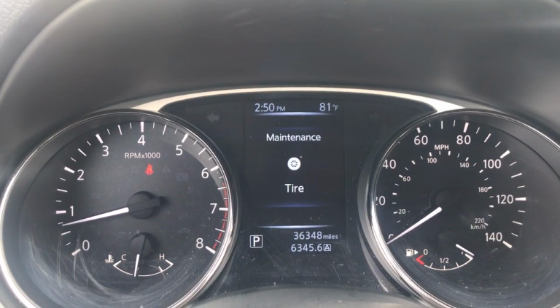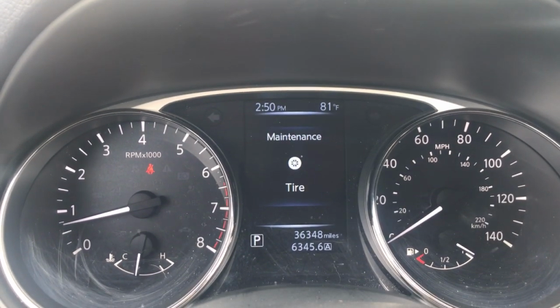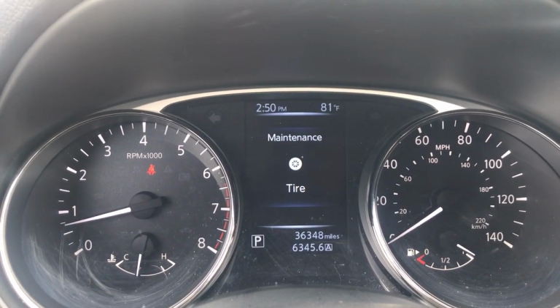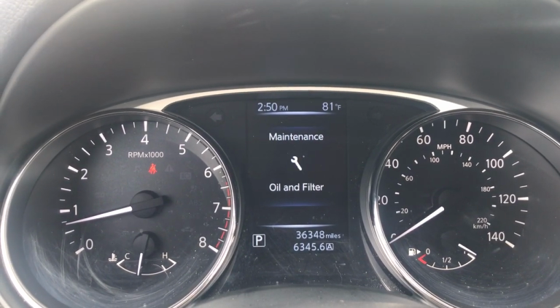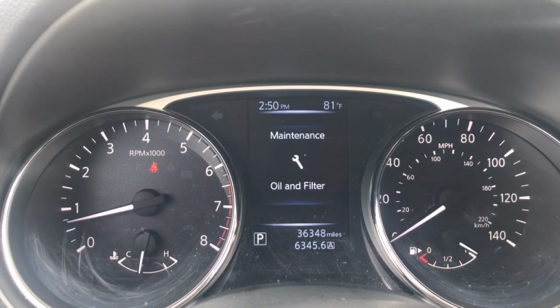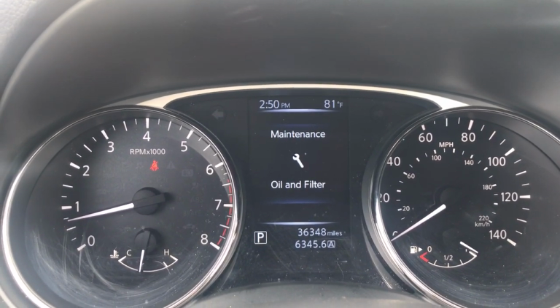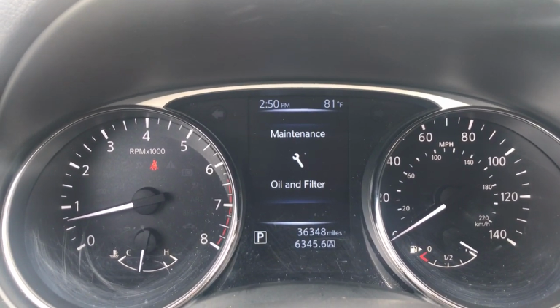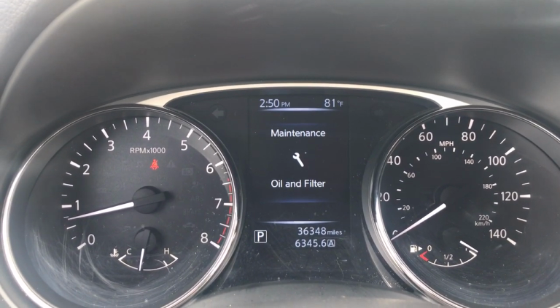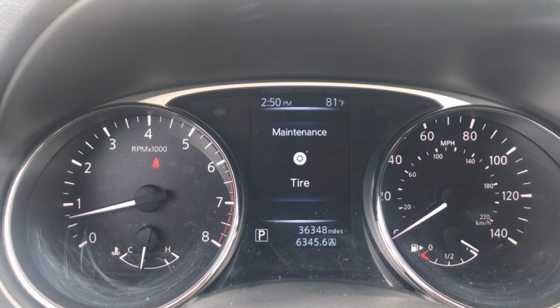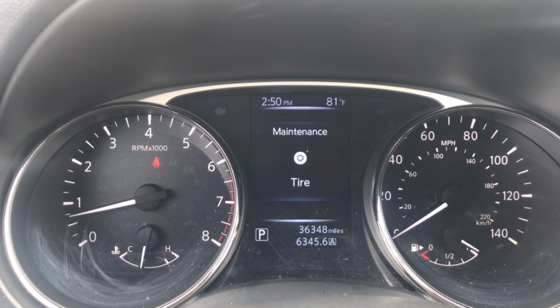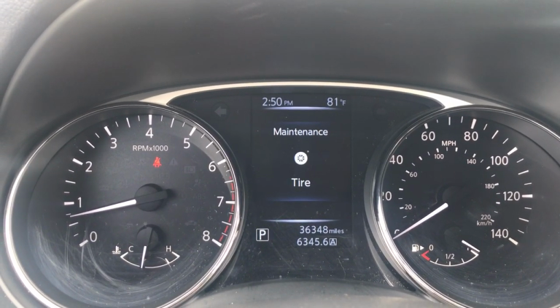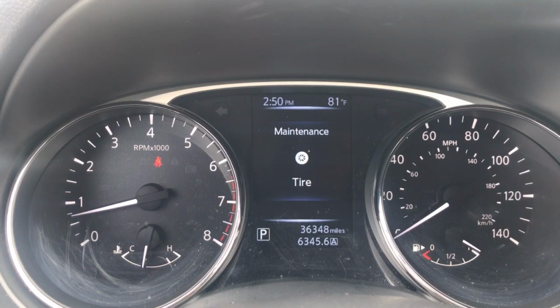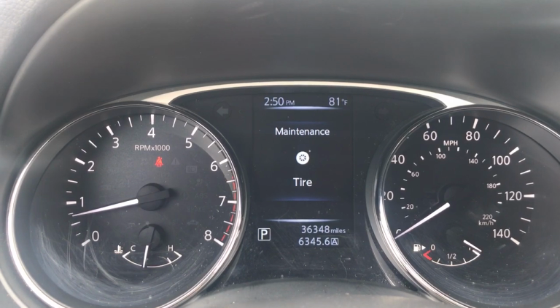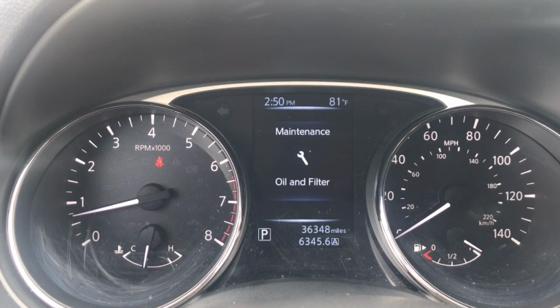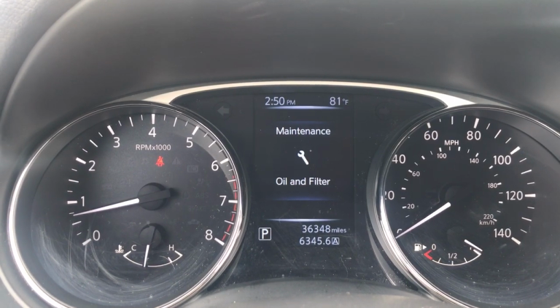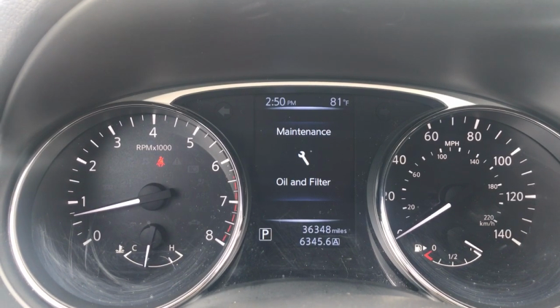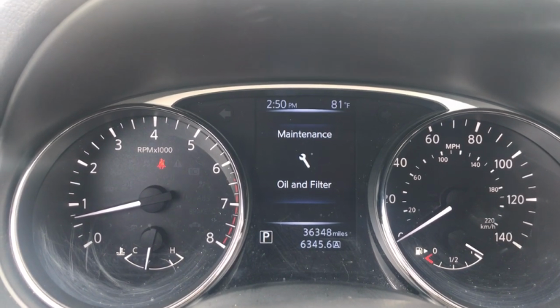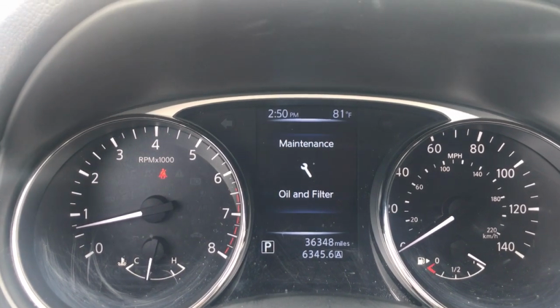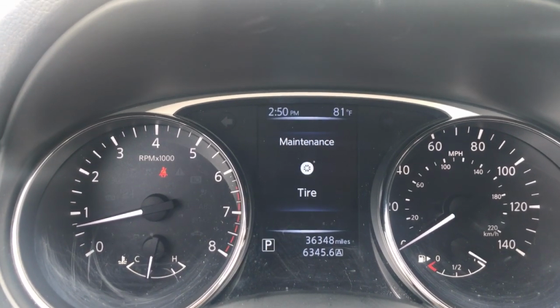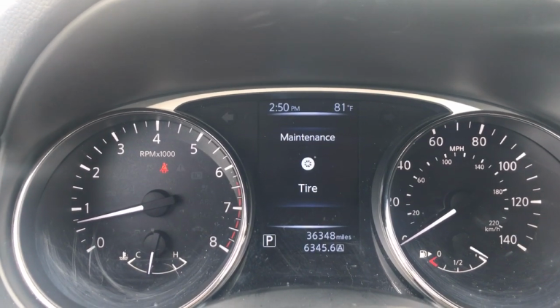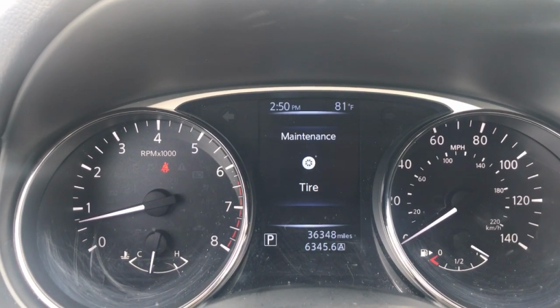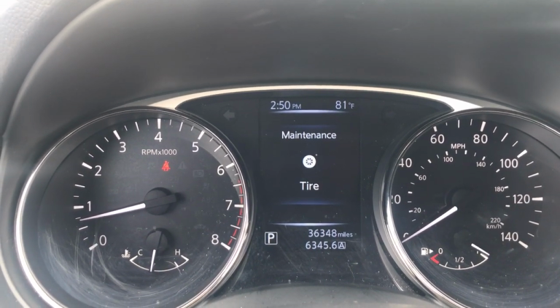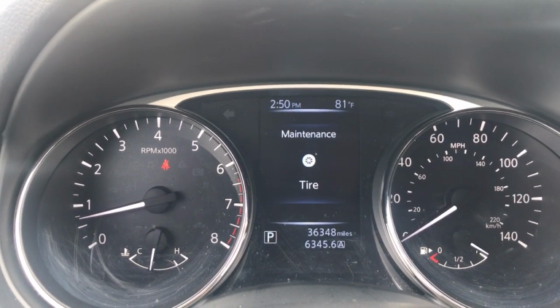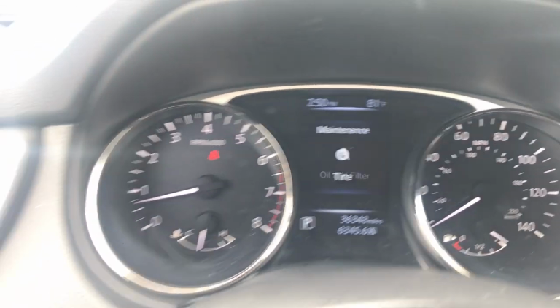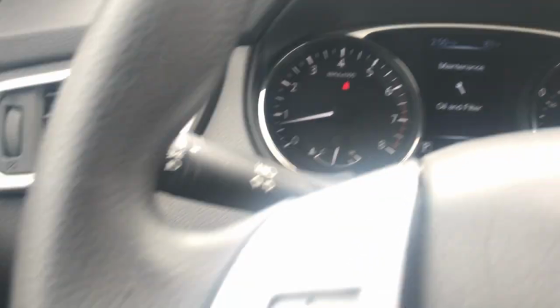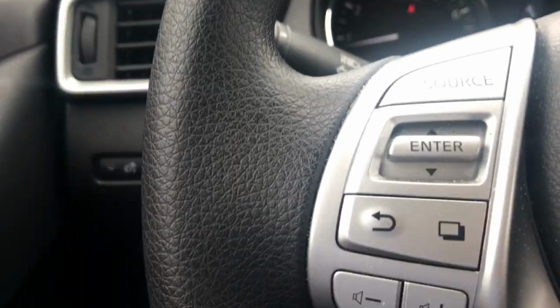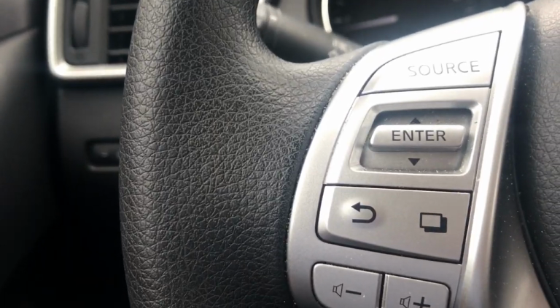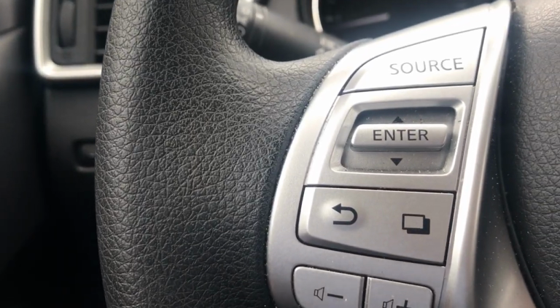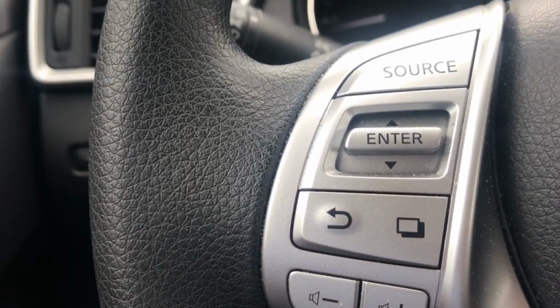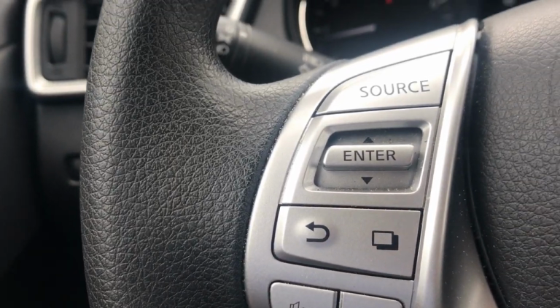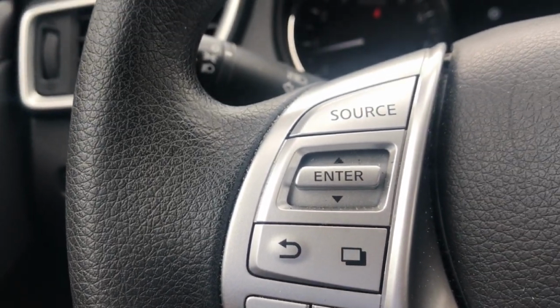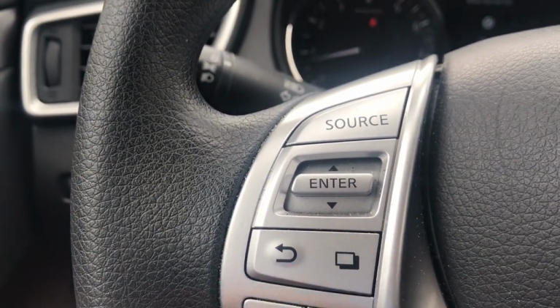Here we have a 2016 Nissan Rogue. I'll be showing you how to reset the maintenance reminders. We'll be viewing the on-screen display and using the keys to the left-hand side of the steering wheel.